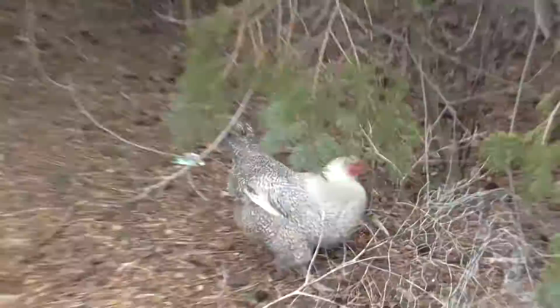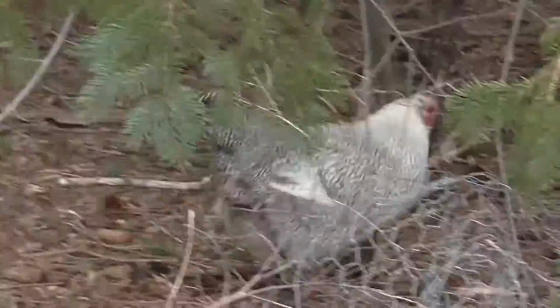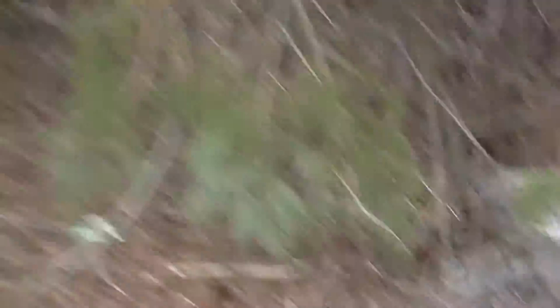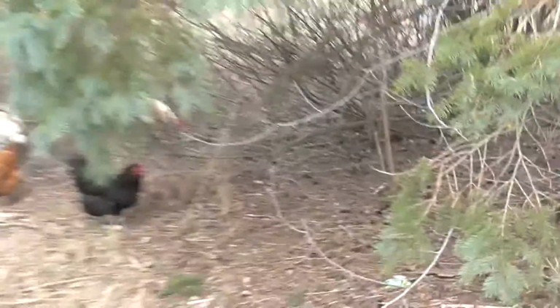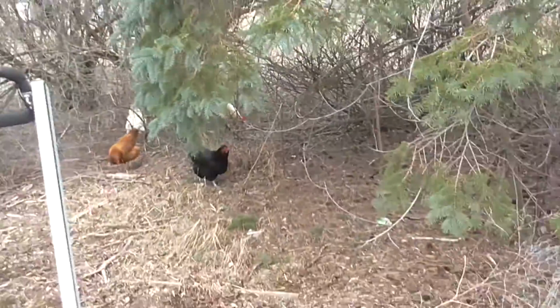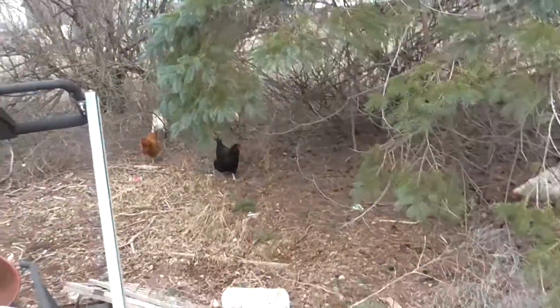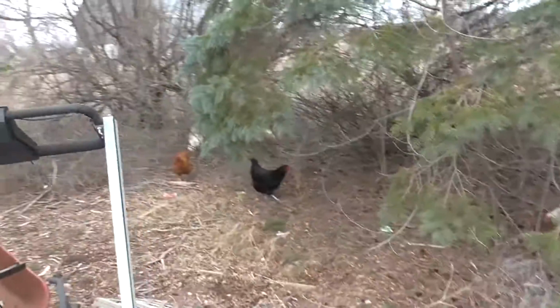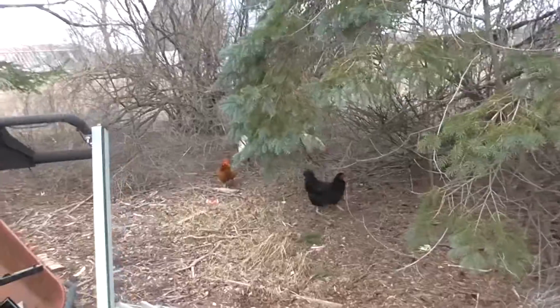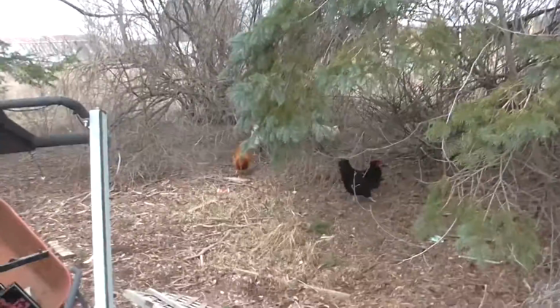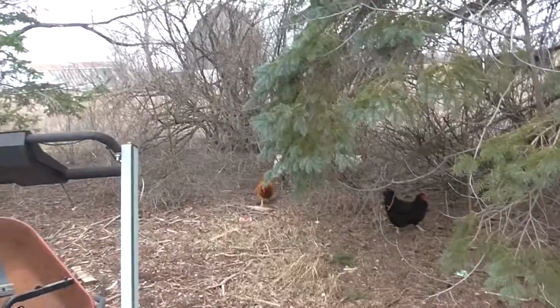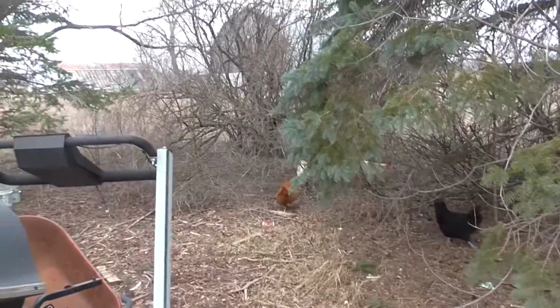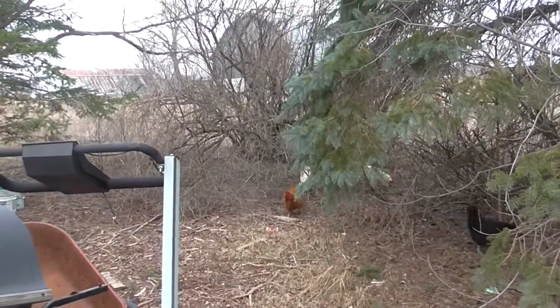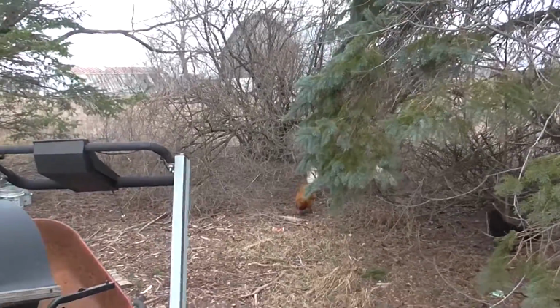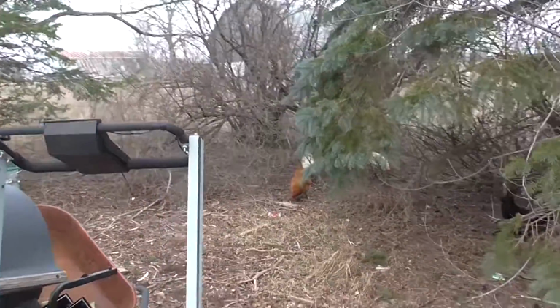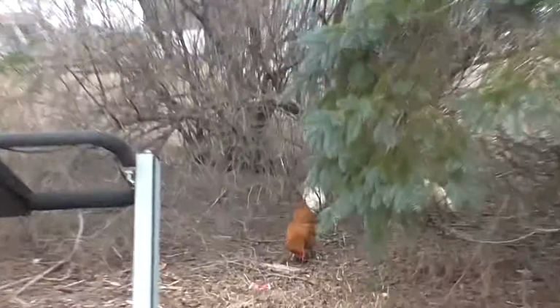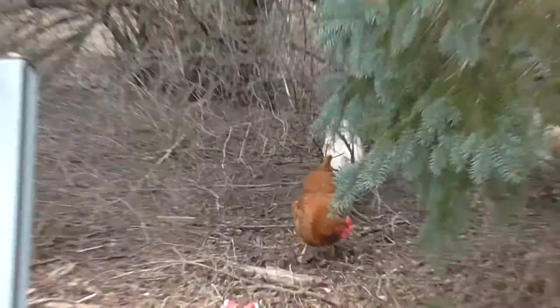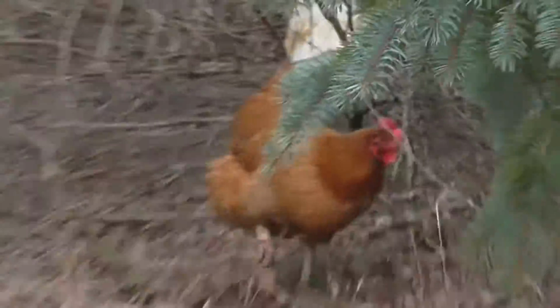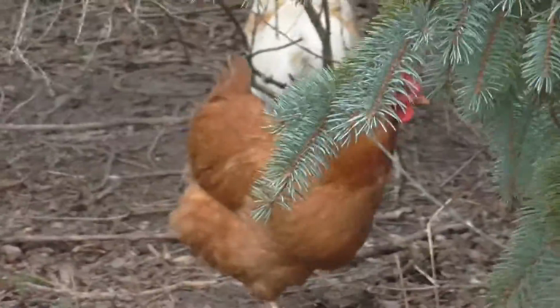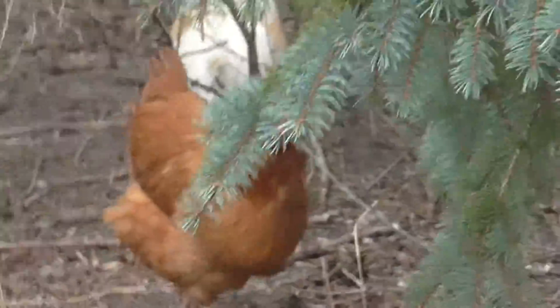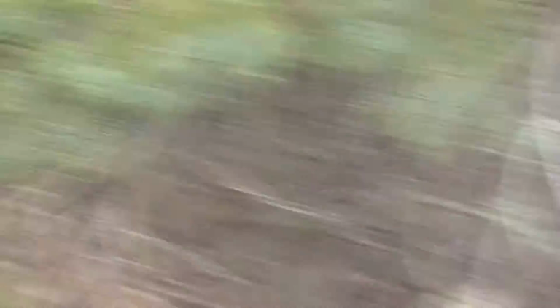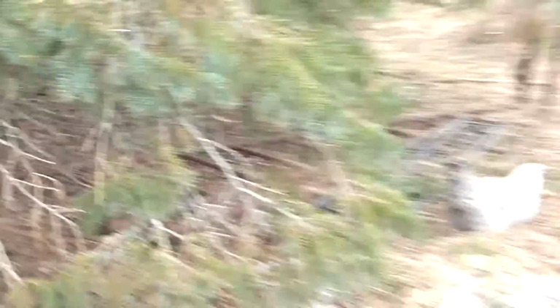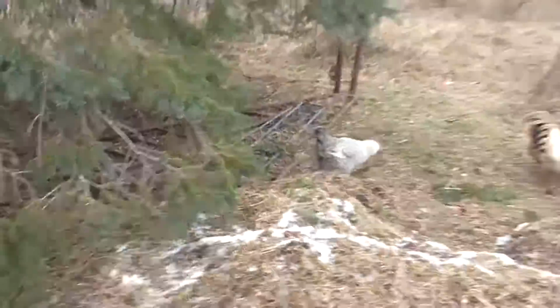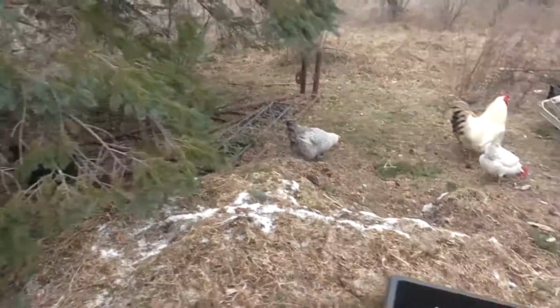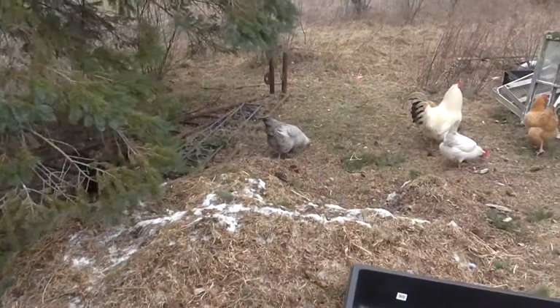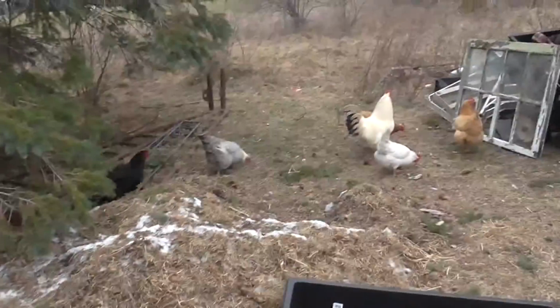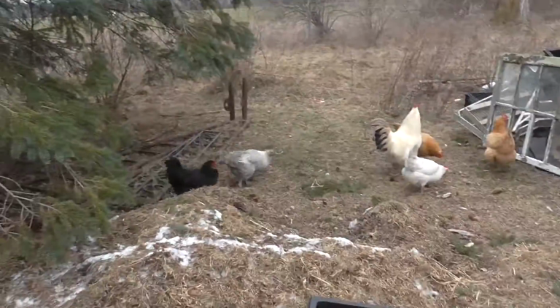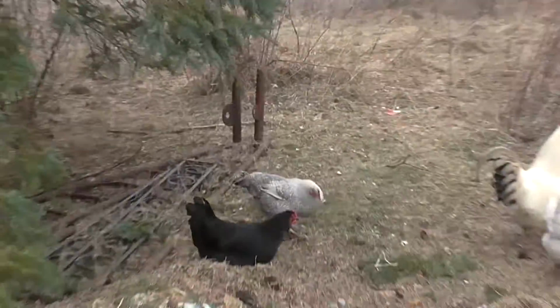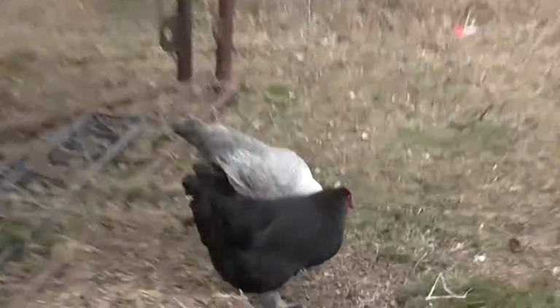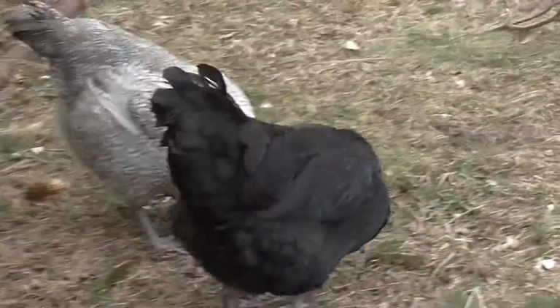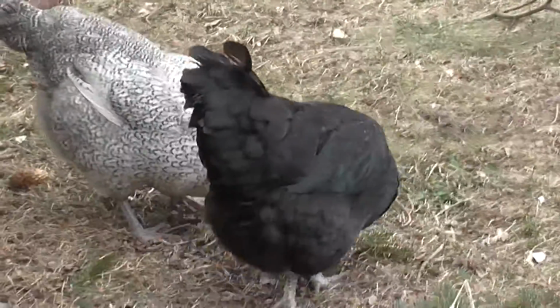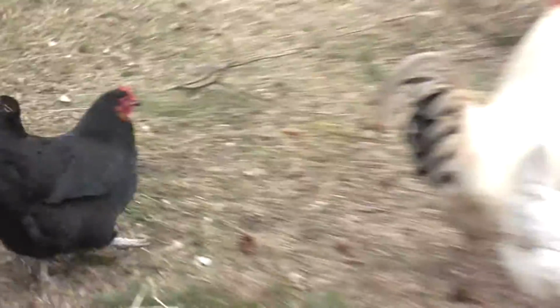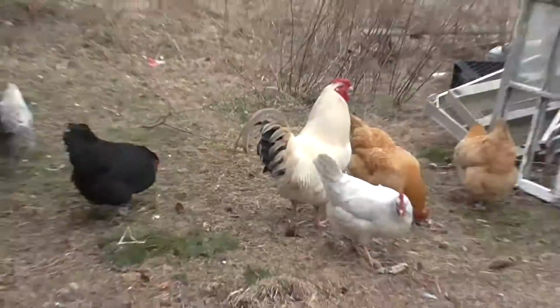Check this out ladies and gentlemen. The wildlife. The freaking wildlife. Look at them. That's cool.